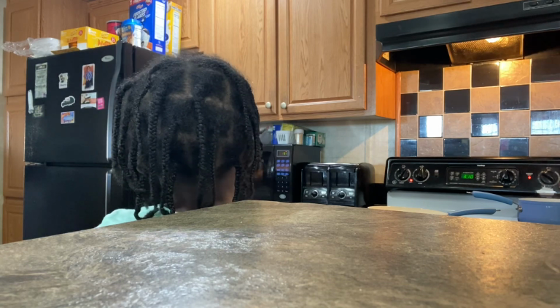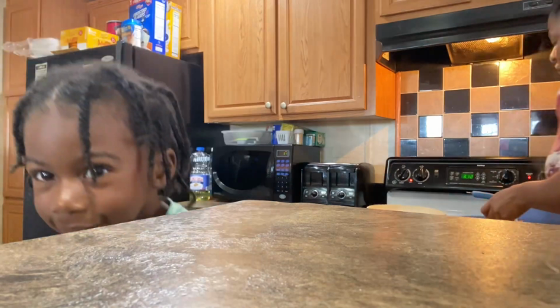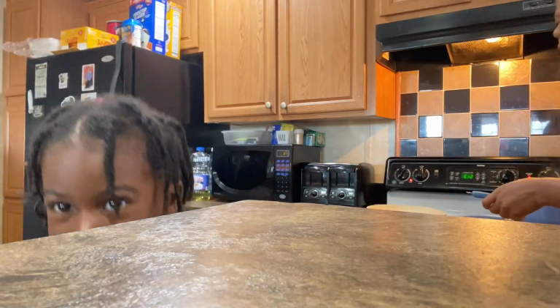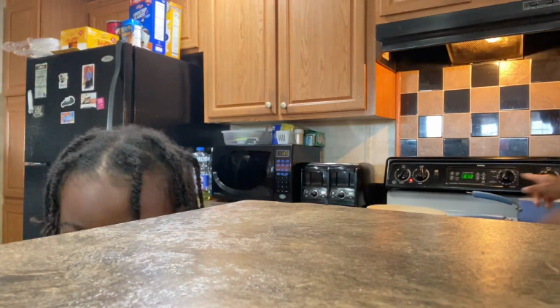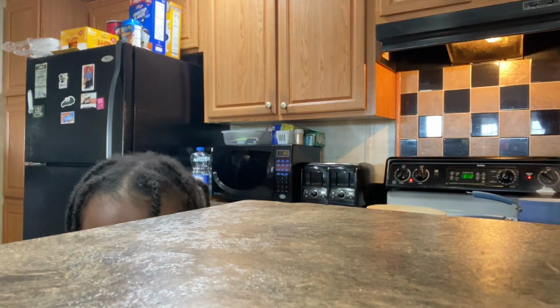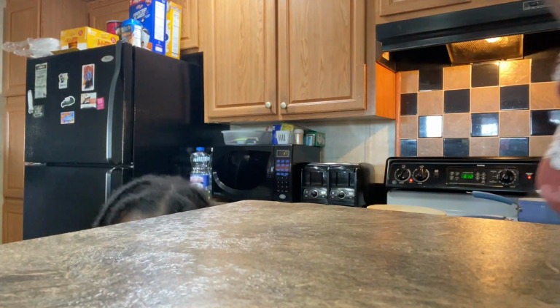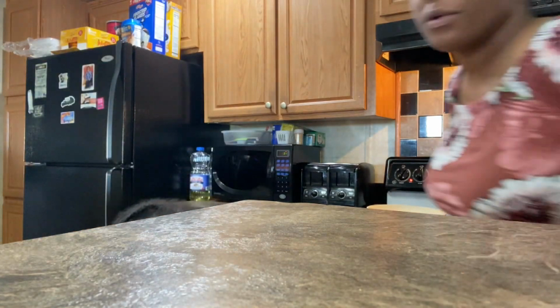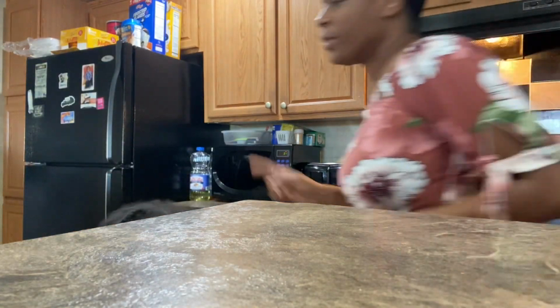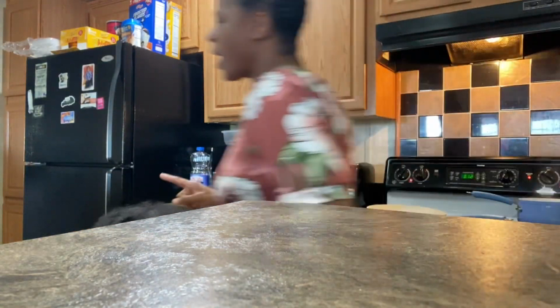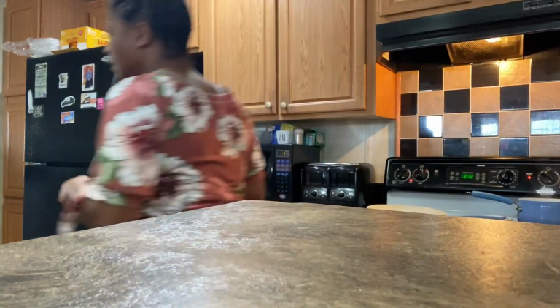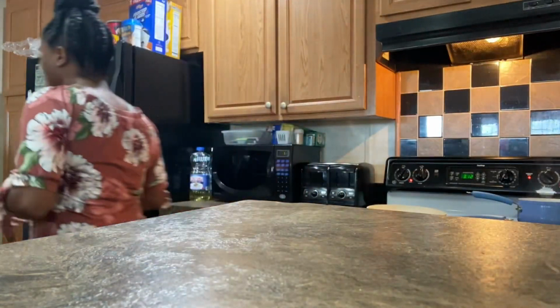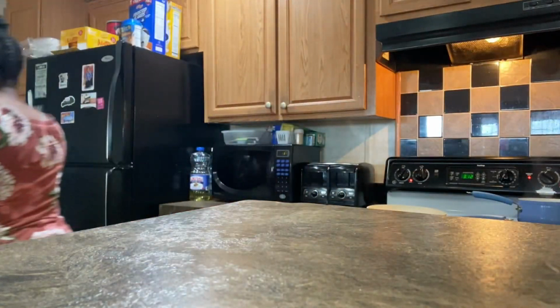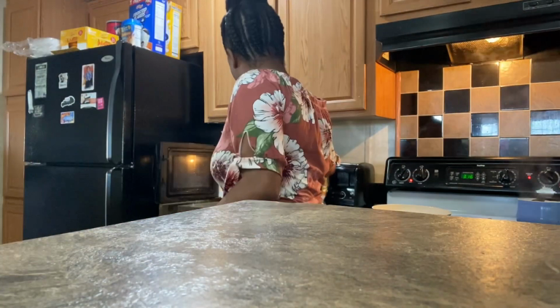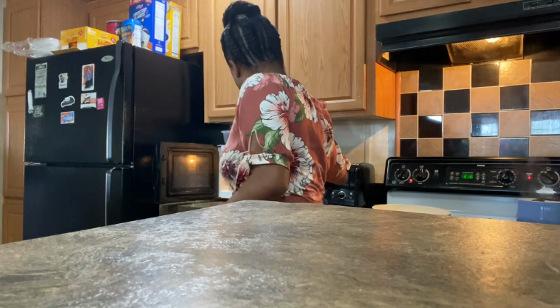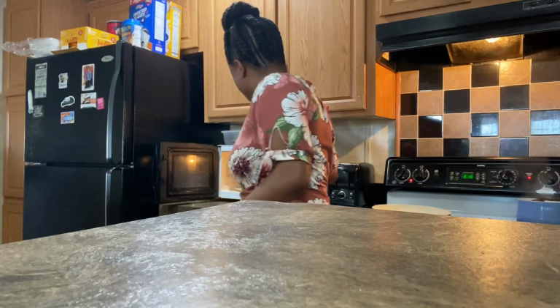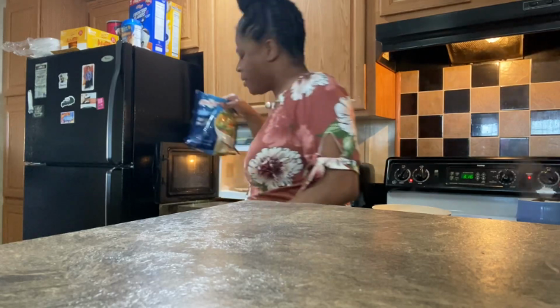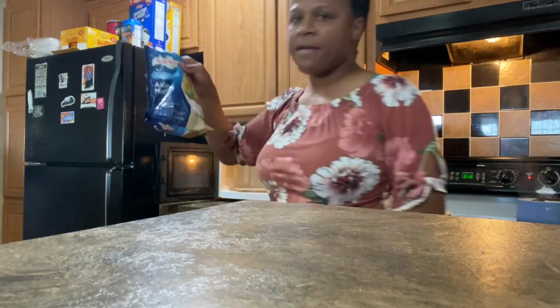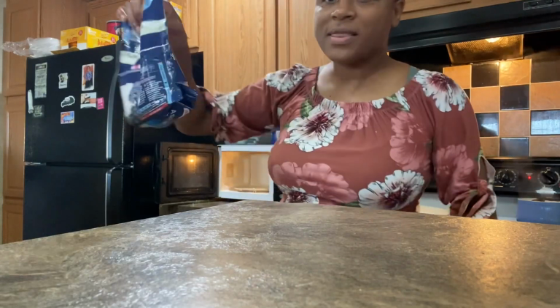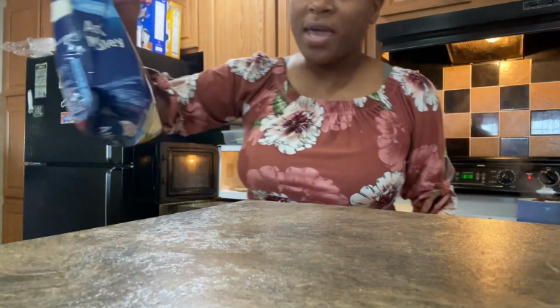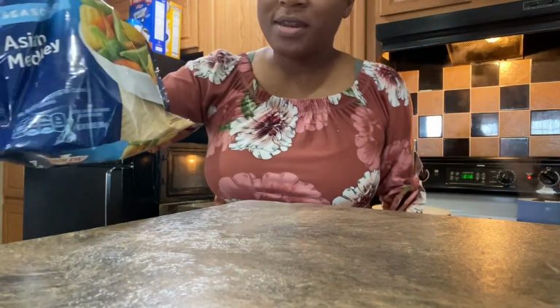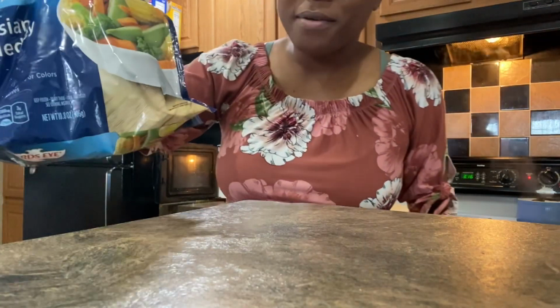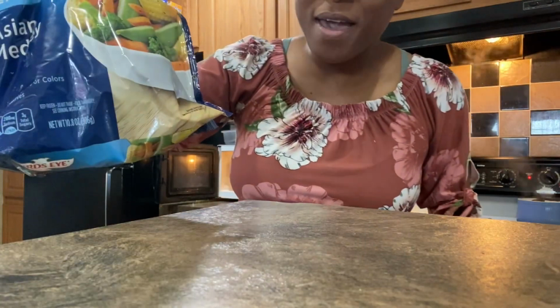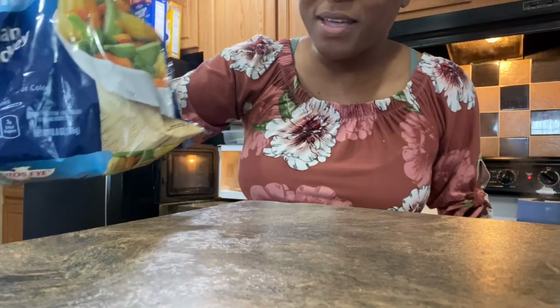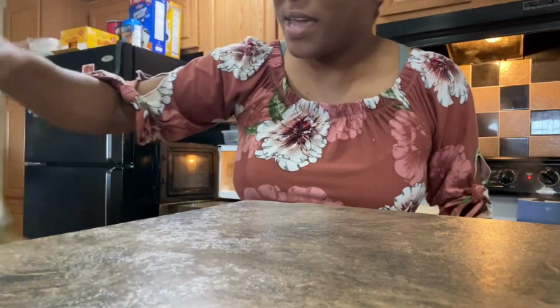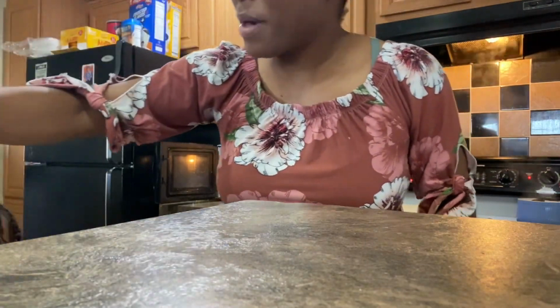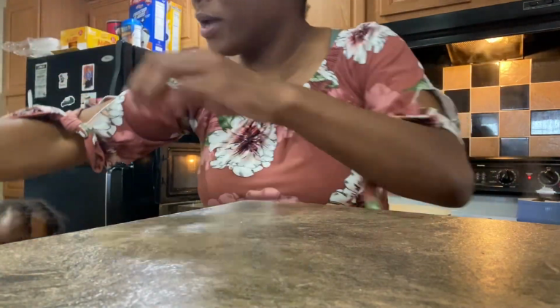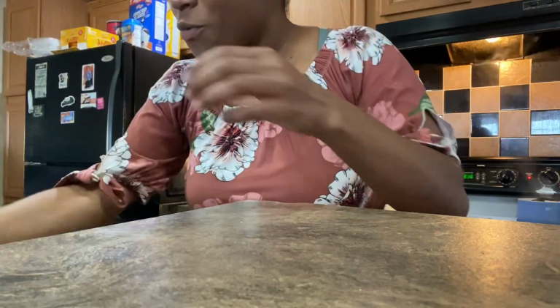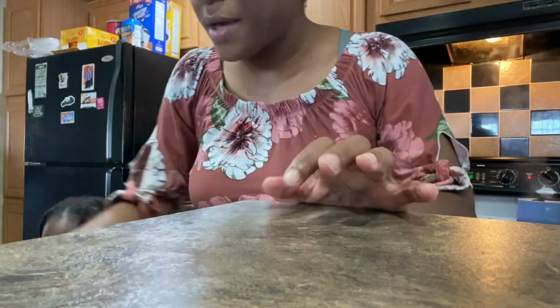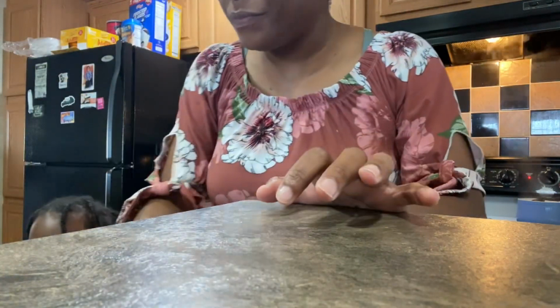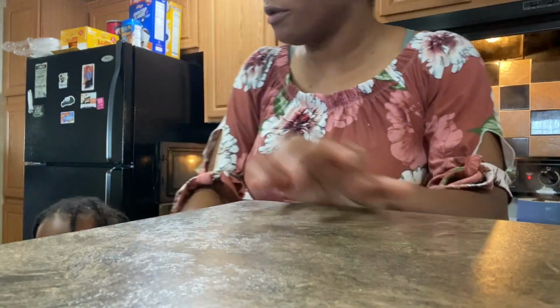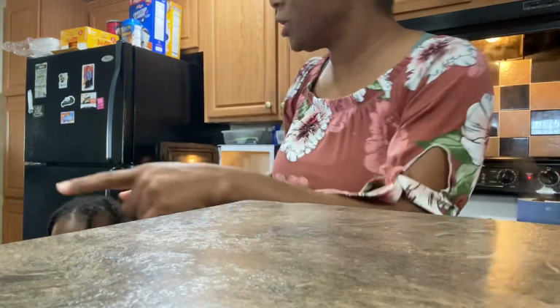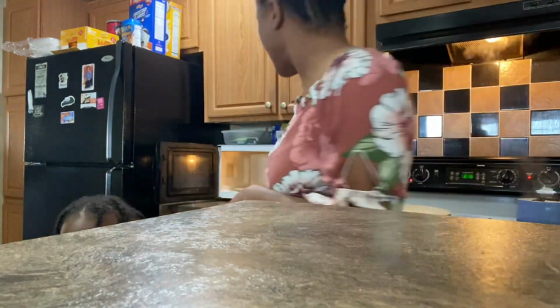The chicken is looking pretty good, and the rice is cooking. Y'all, look how flat the bag is now. And it got the microwave so wet. Don't touch it, it's hot.